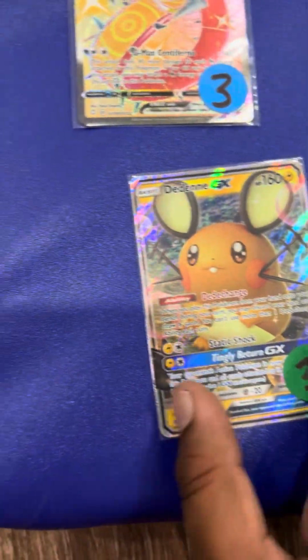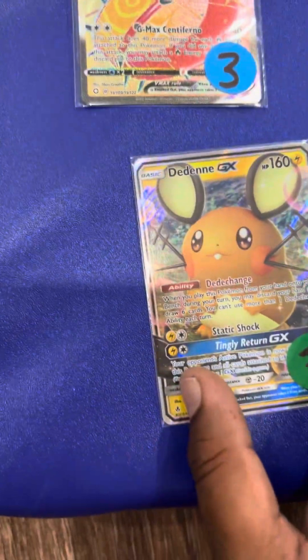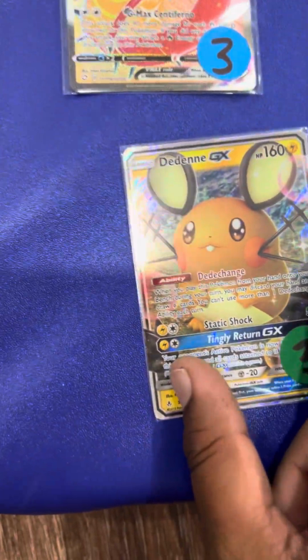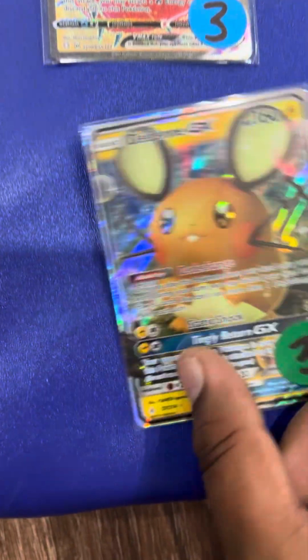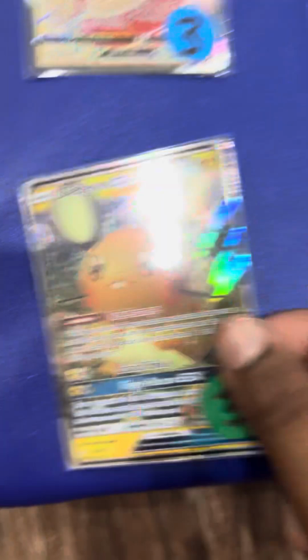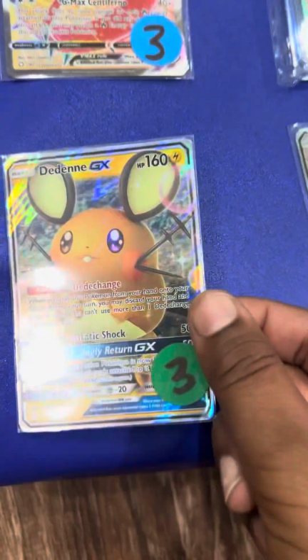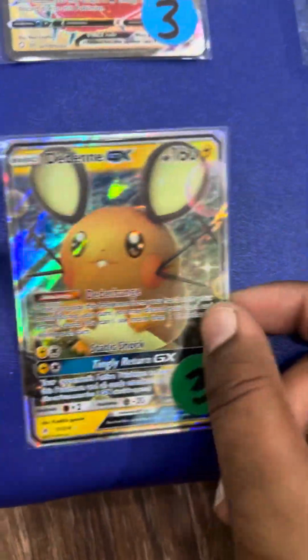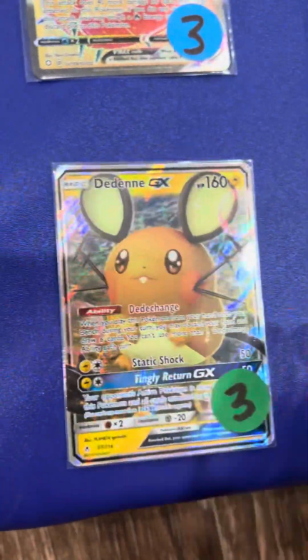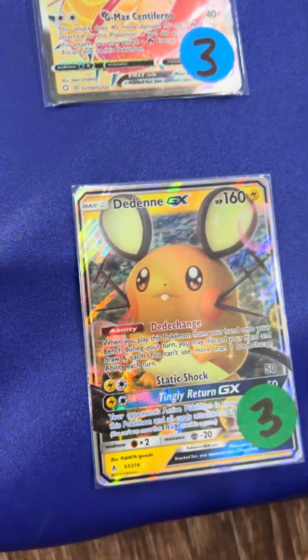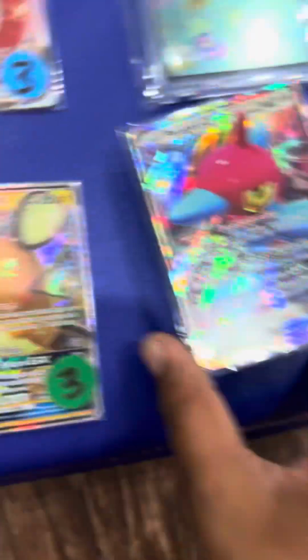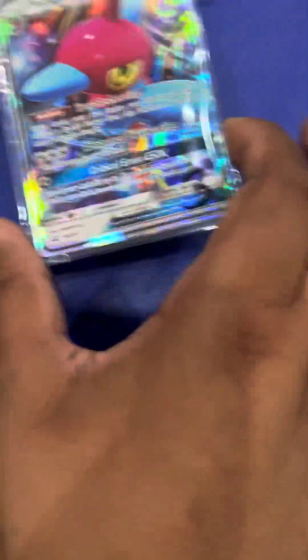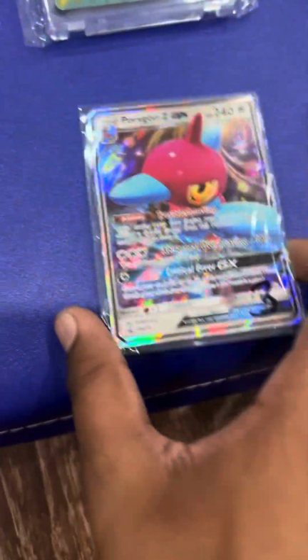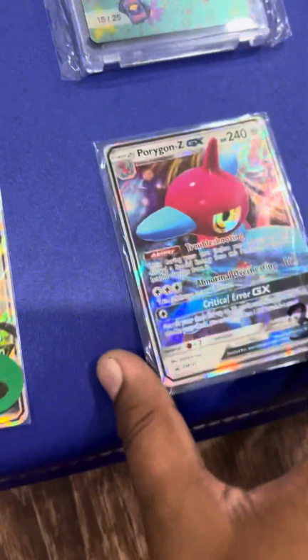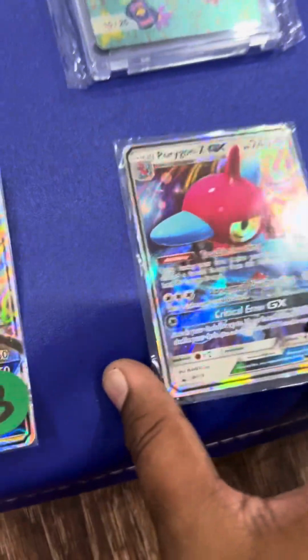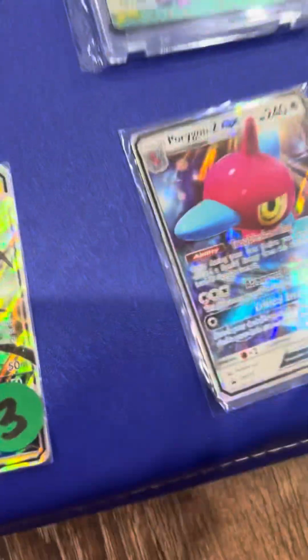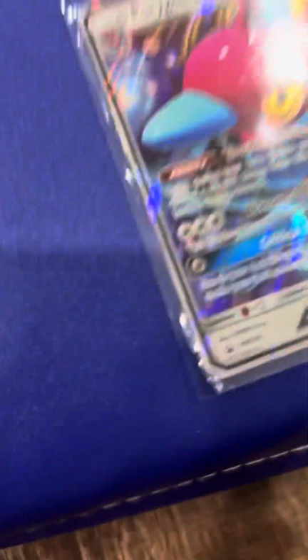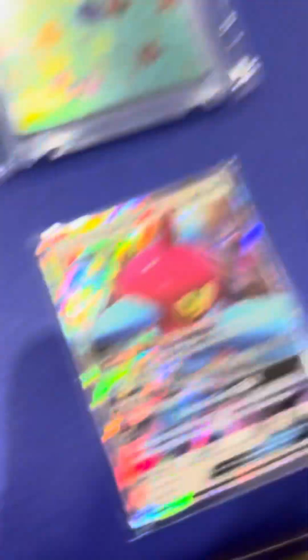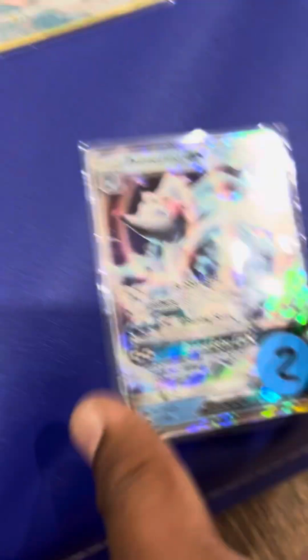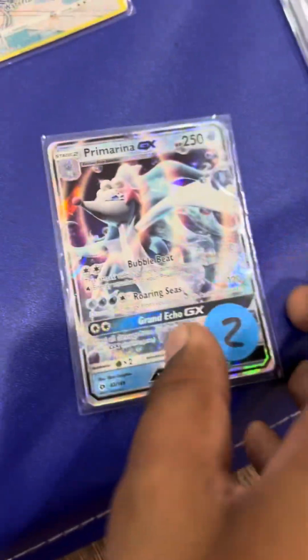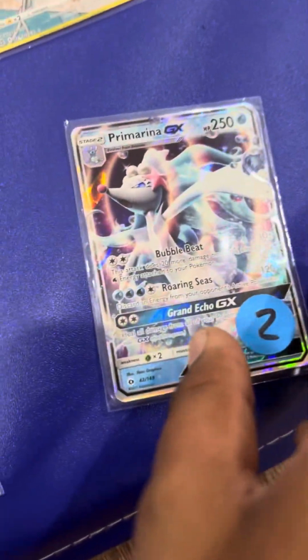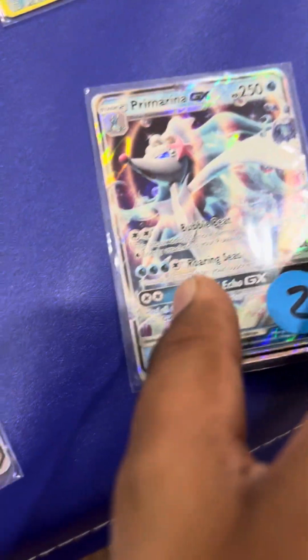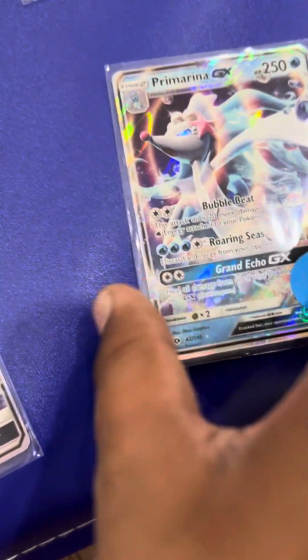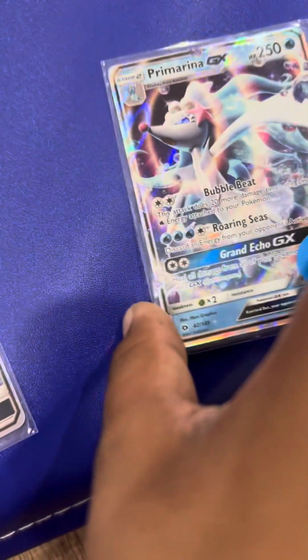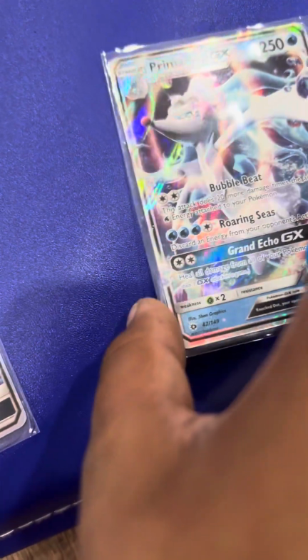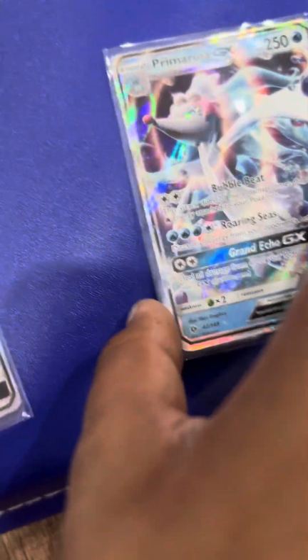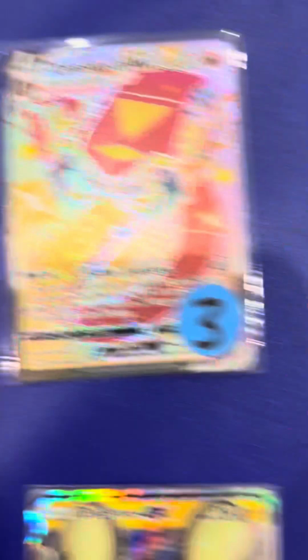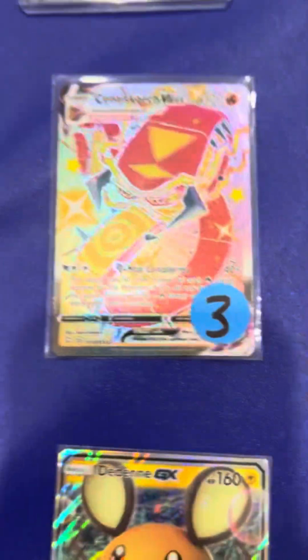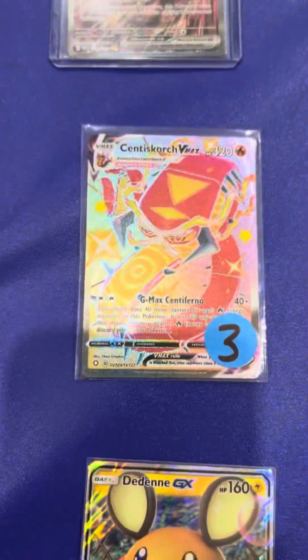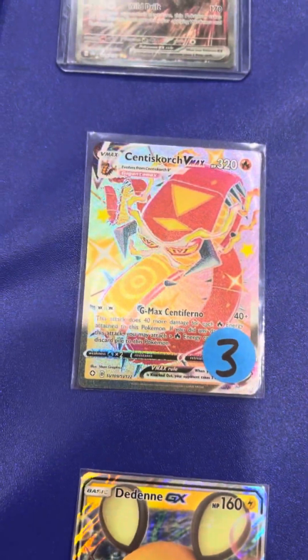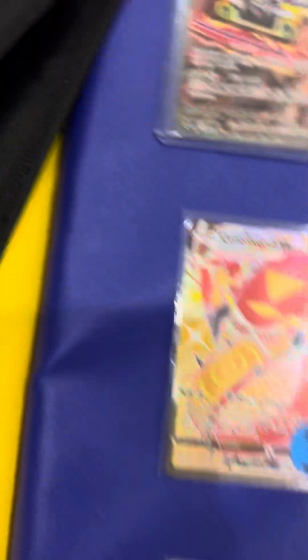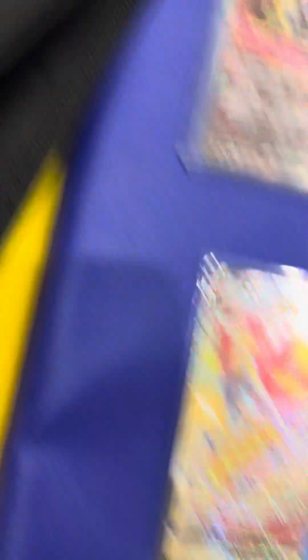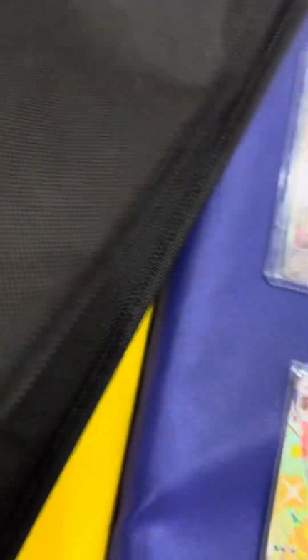I got this Denny EX for store credit. Also this Porygon Z, this Primarina, and this Scentiscorch.